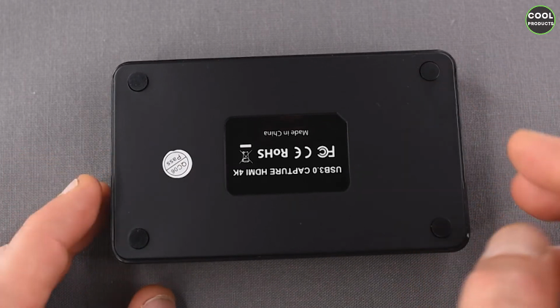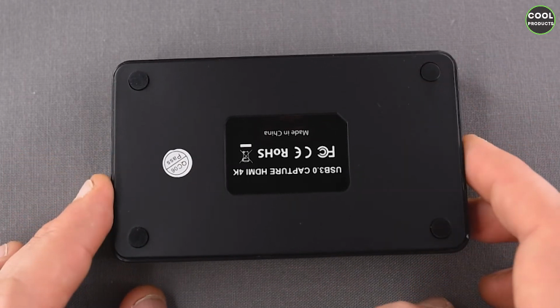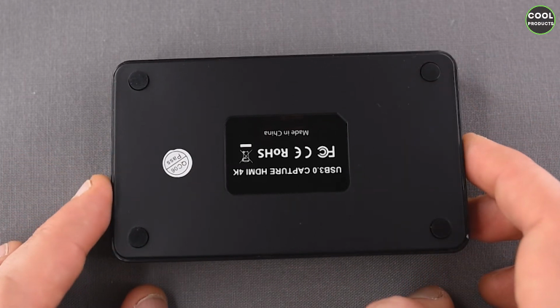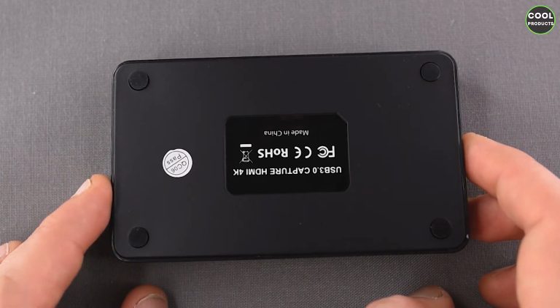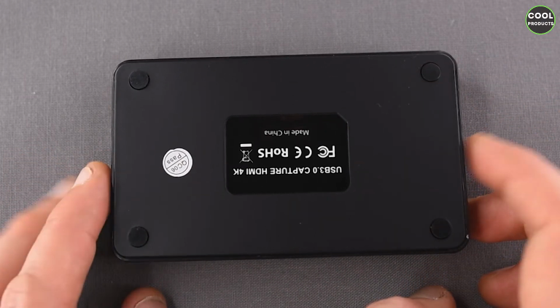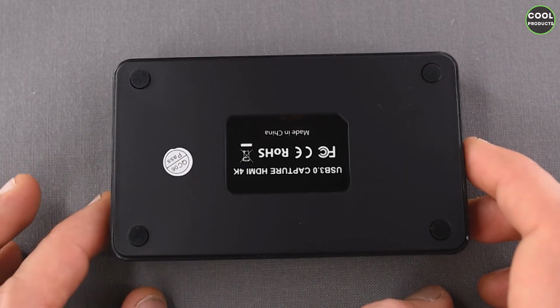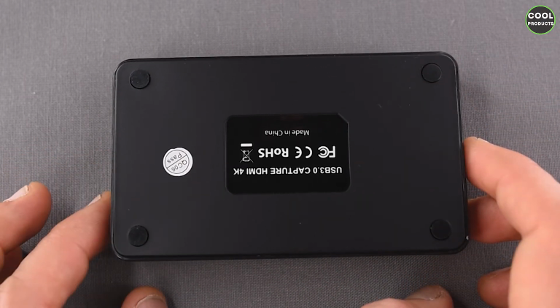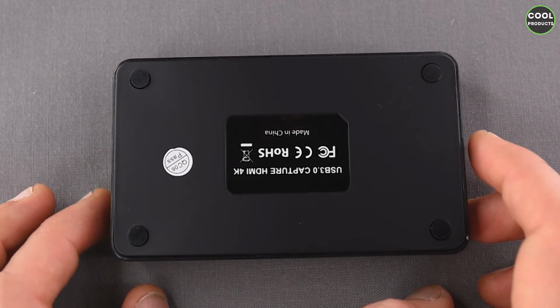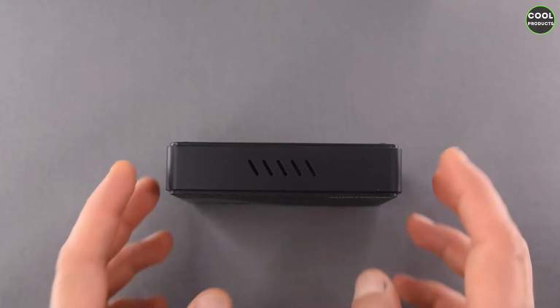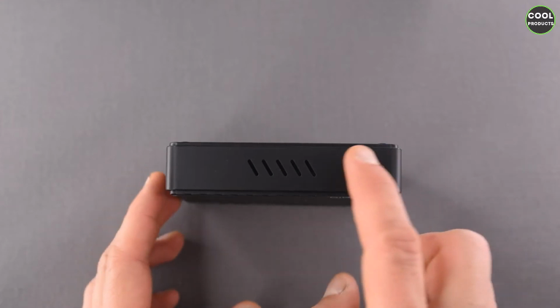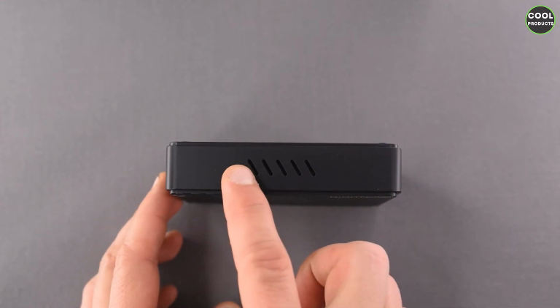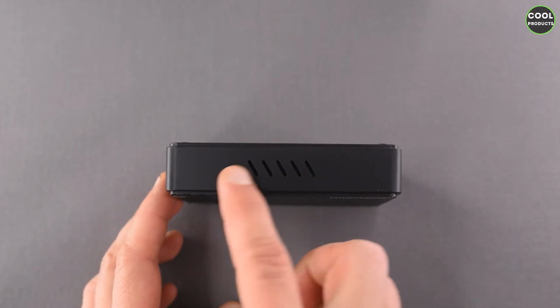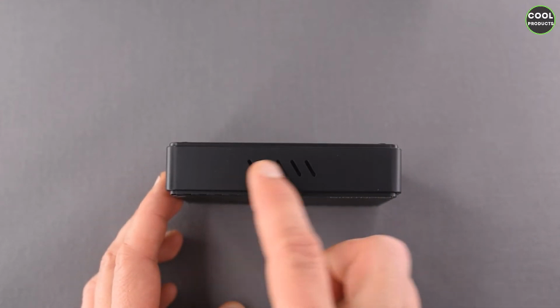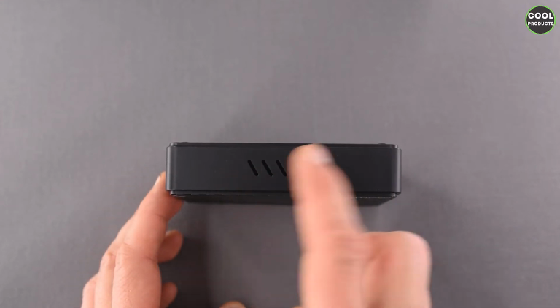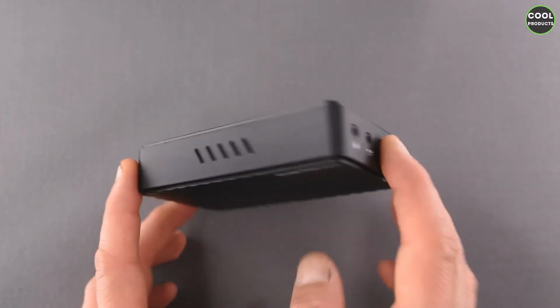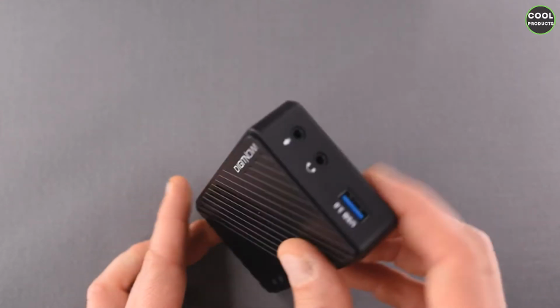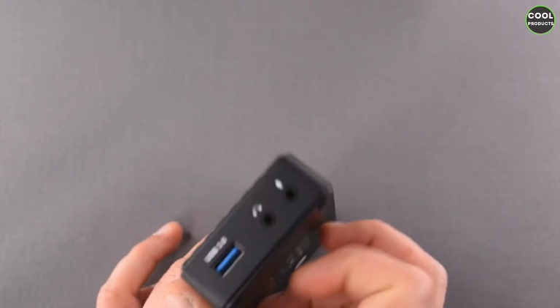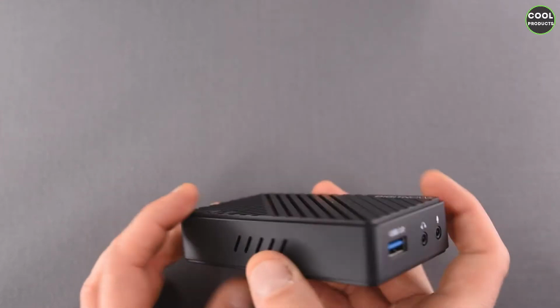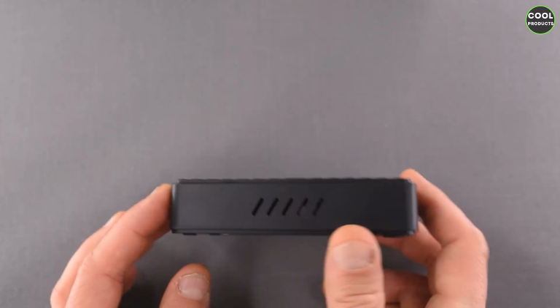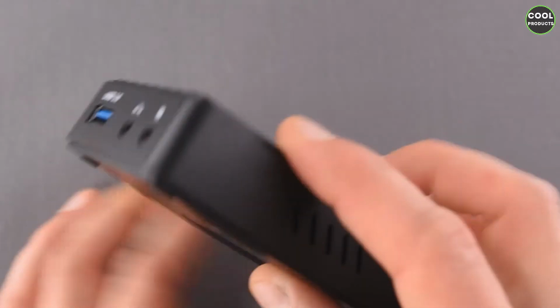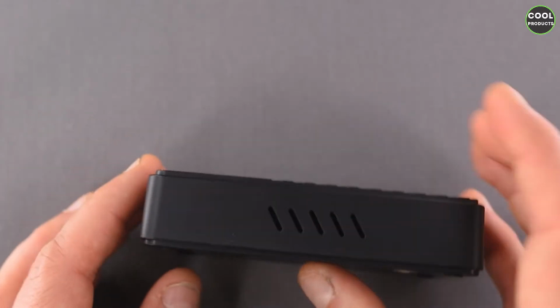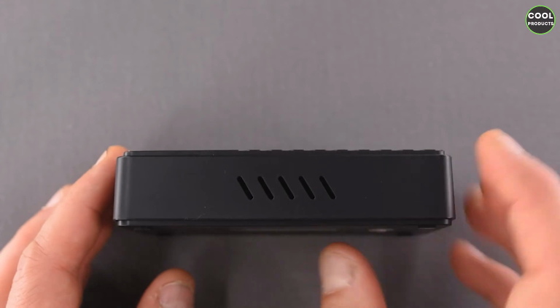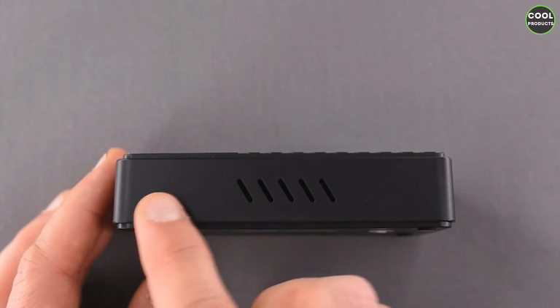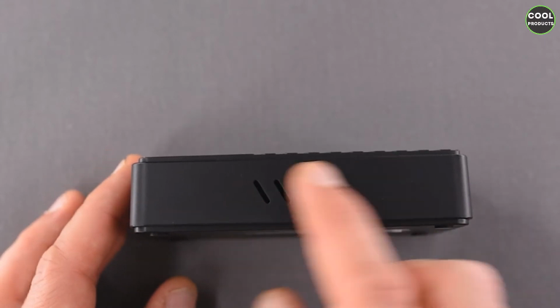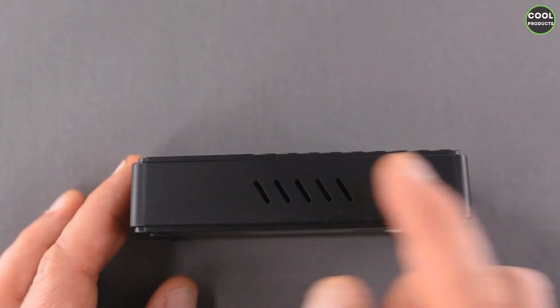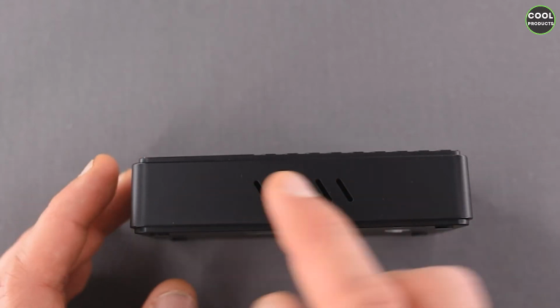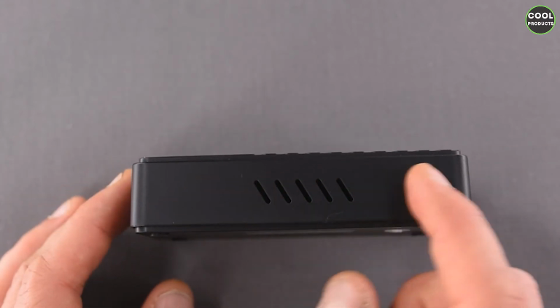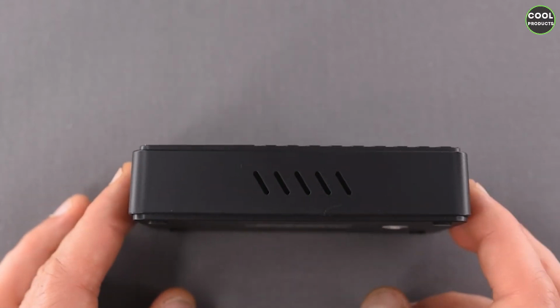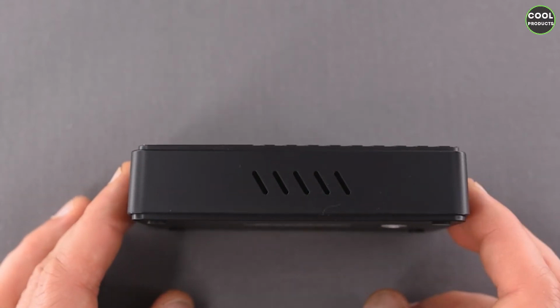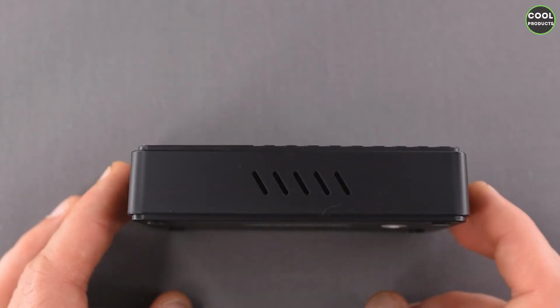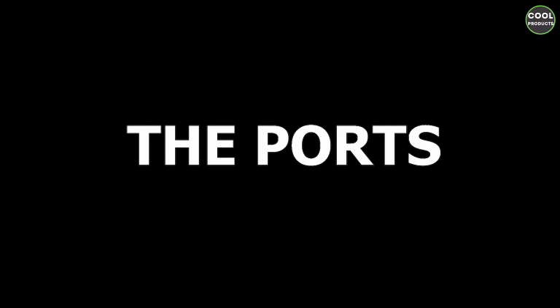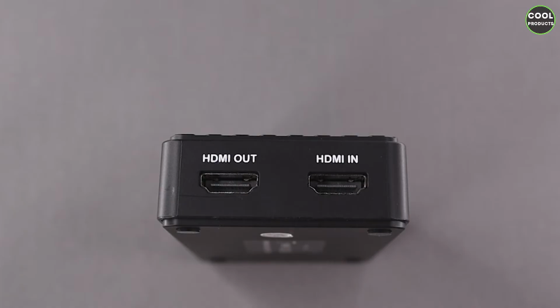At the back we also have rubber legs that prevent it from slipping. On one side there is an air vent, and on the other side is the same thing, so both sides have an air vent.